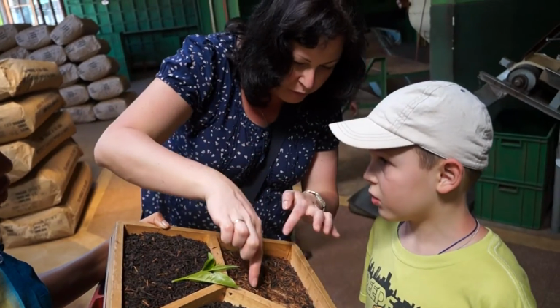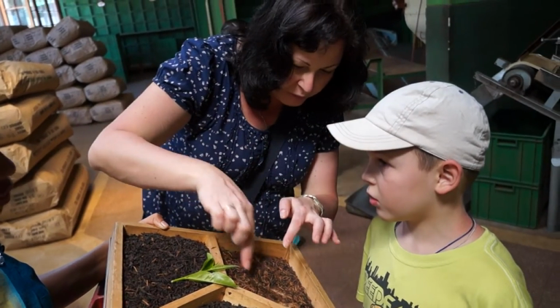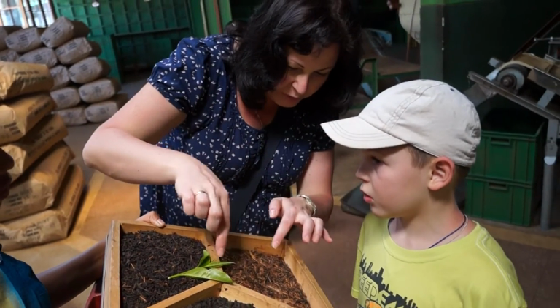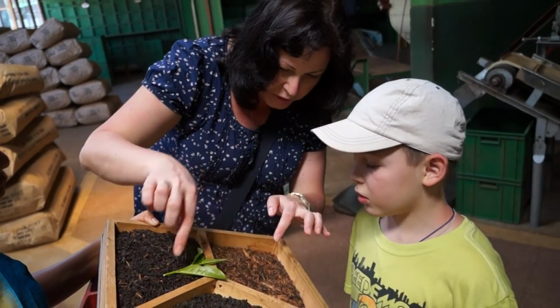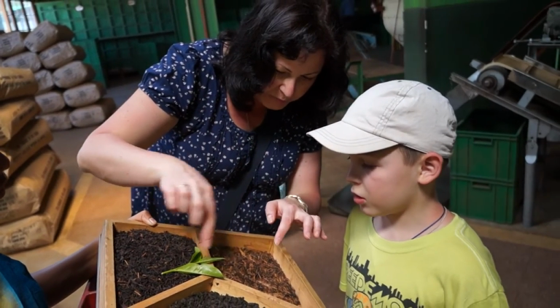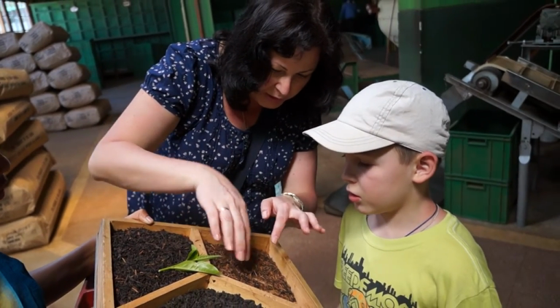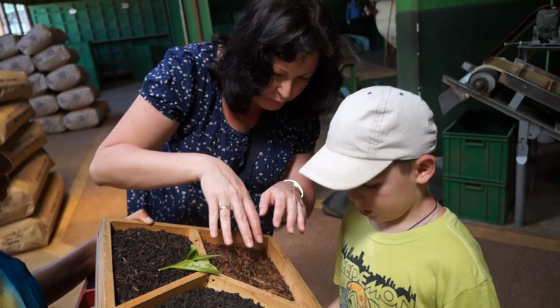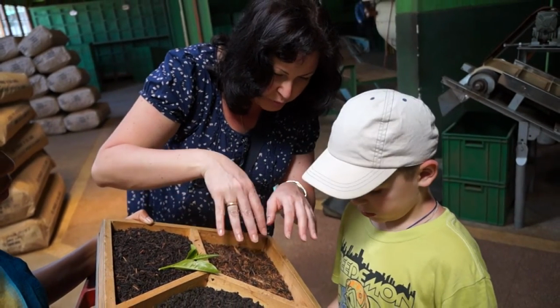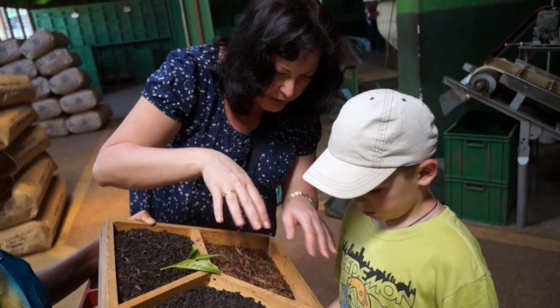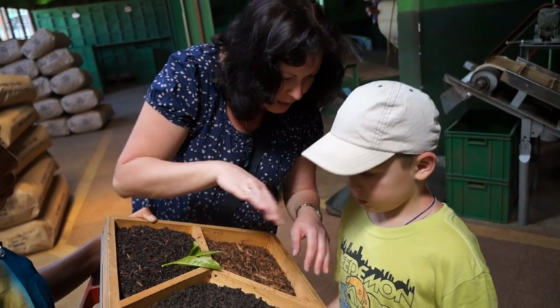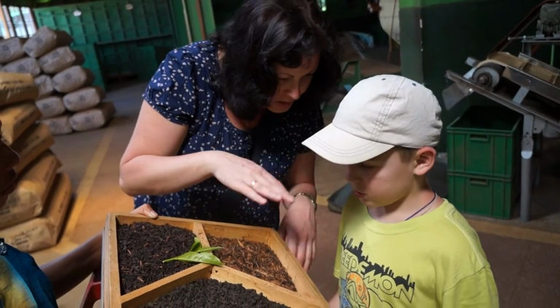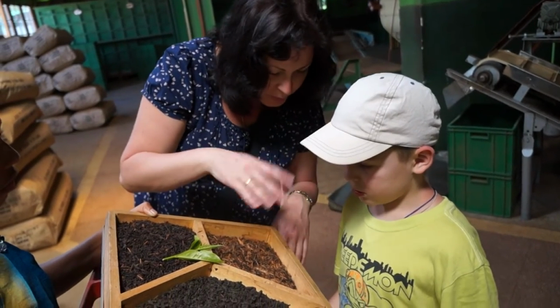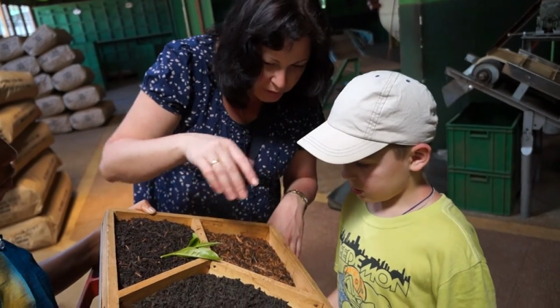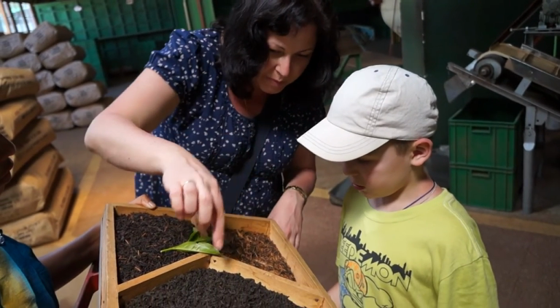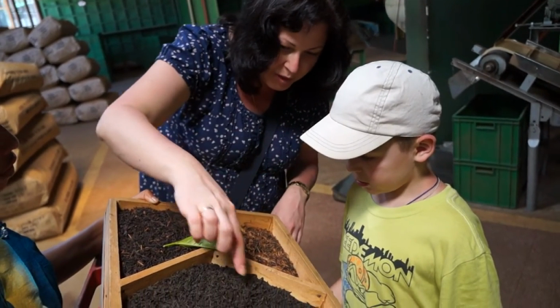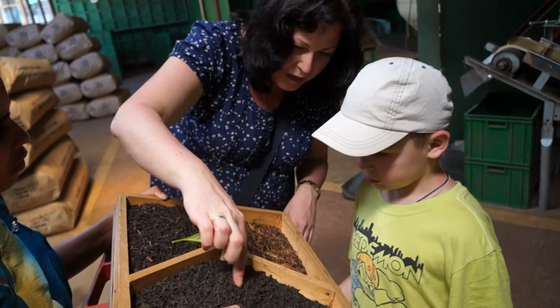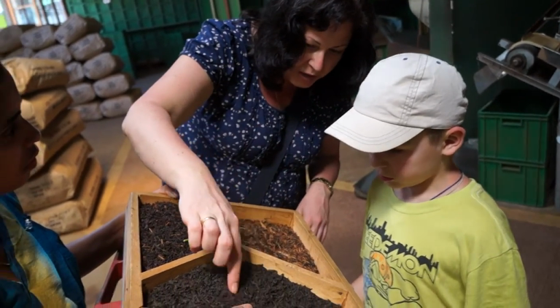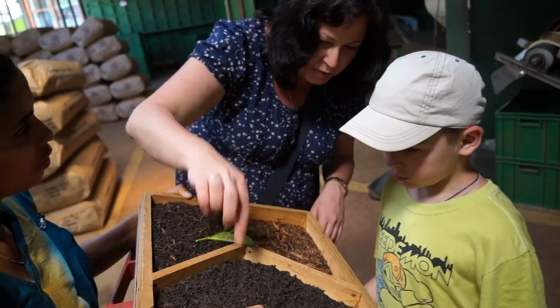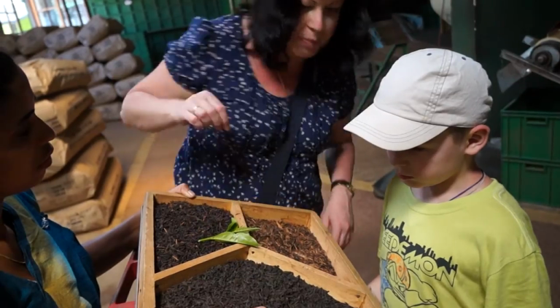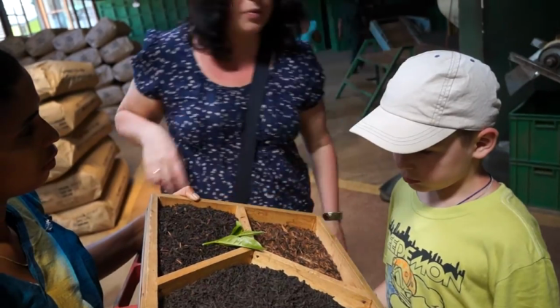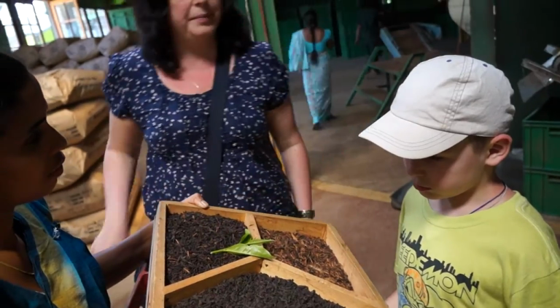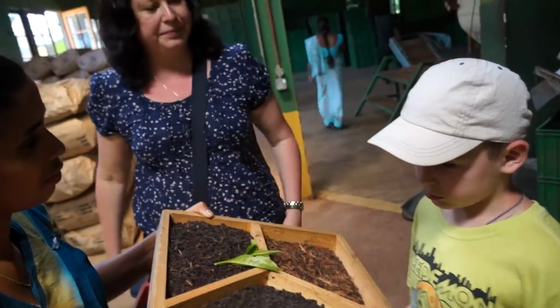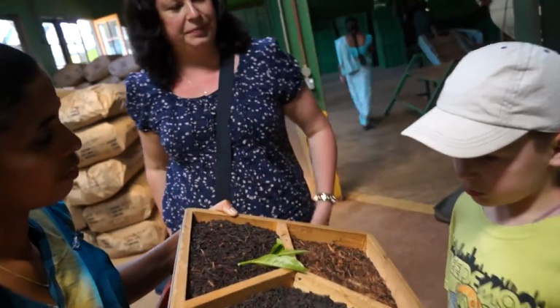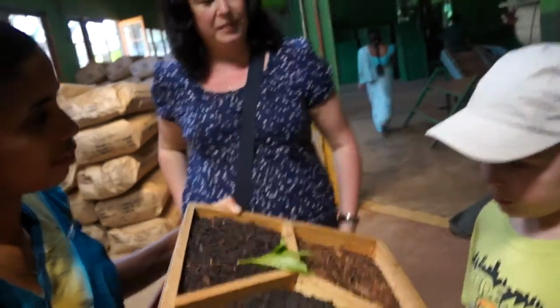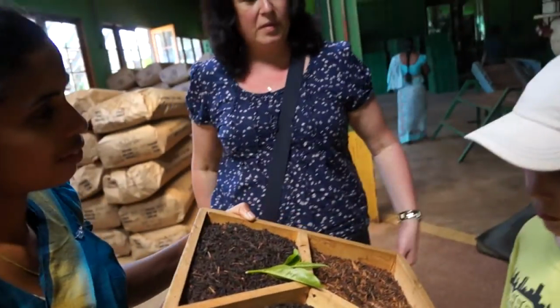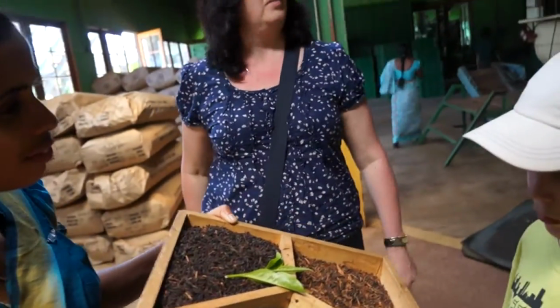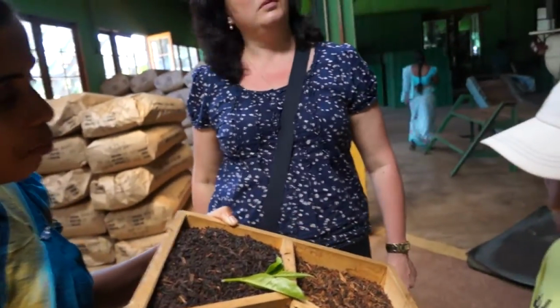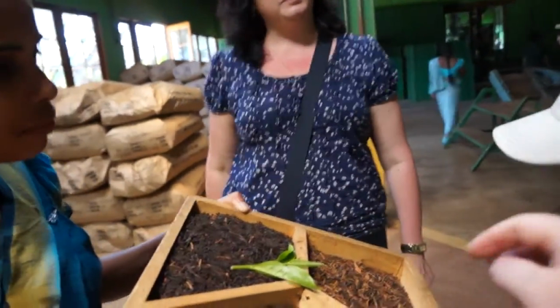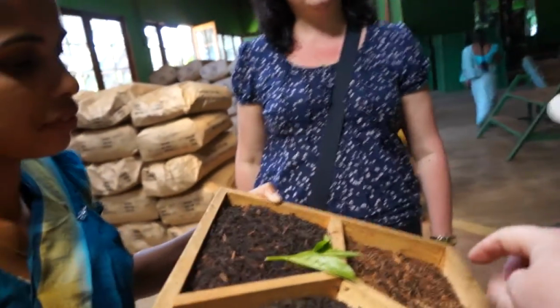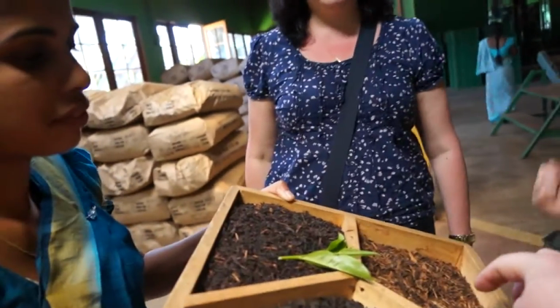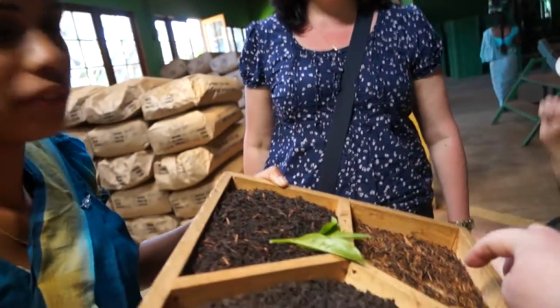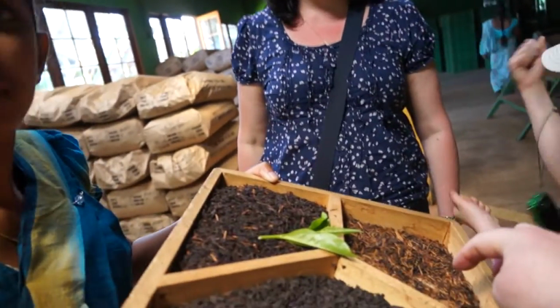After, you see here — these leaves are wheat. What kind of tea?